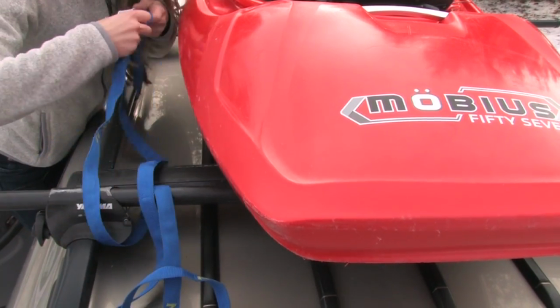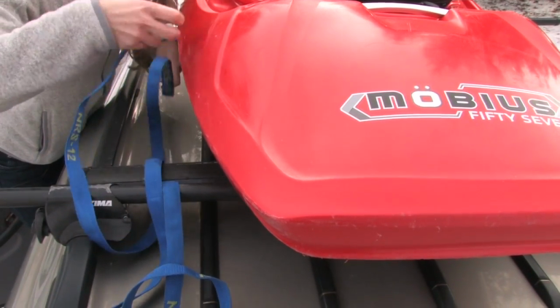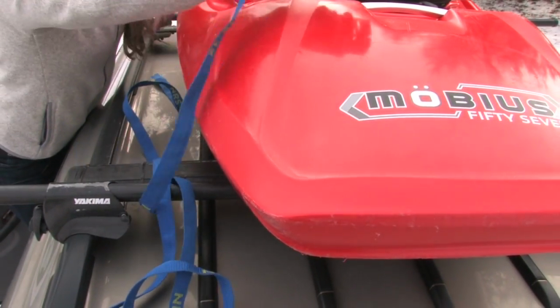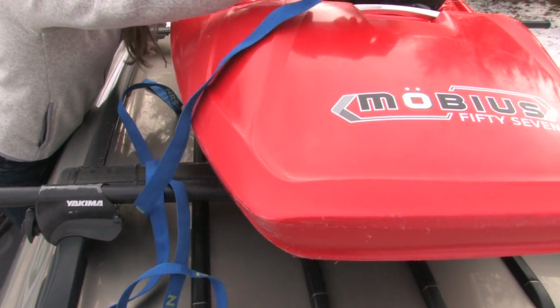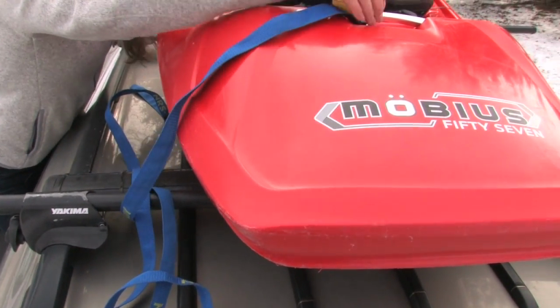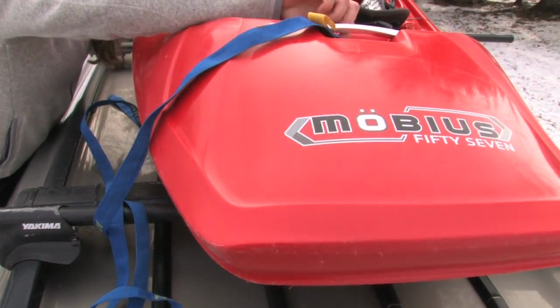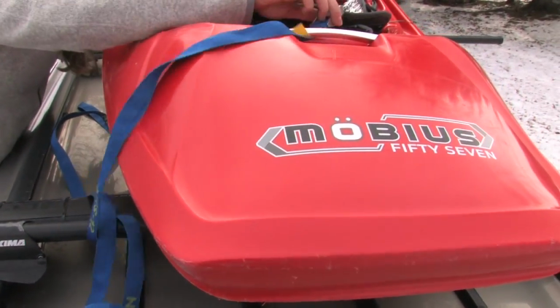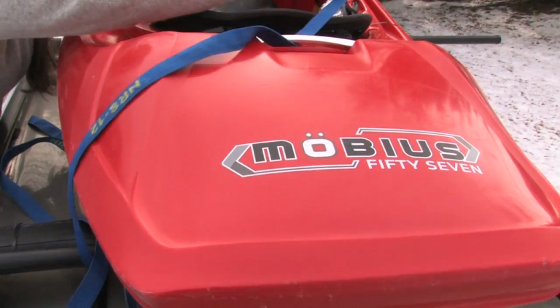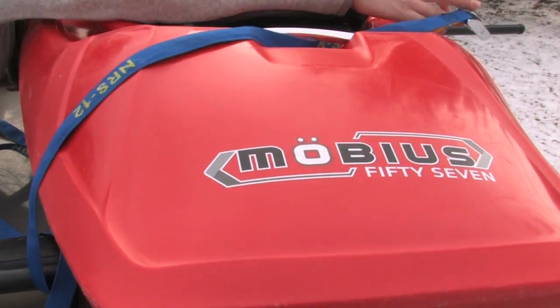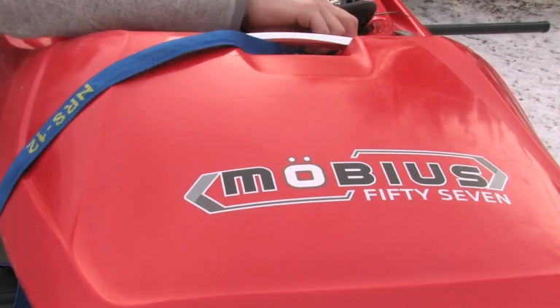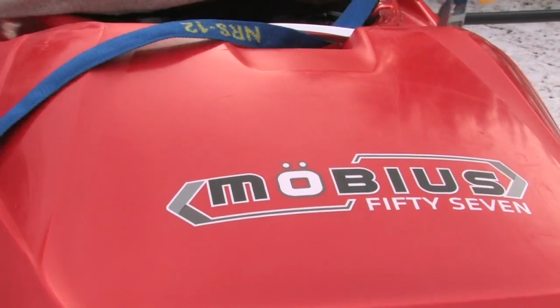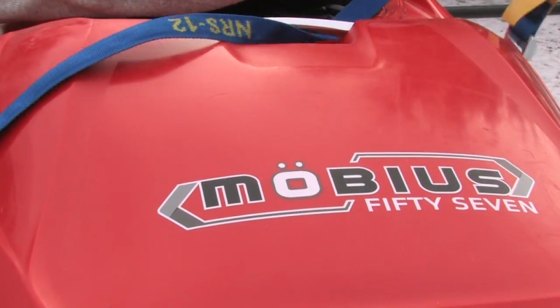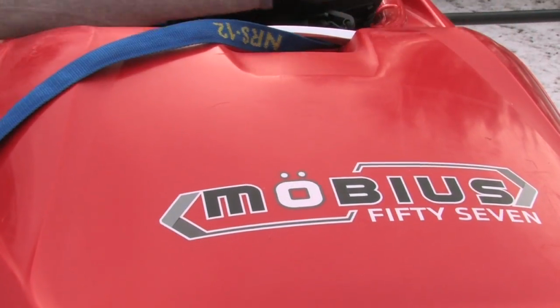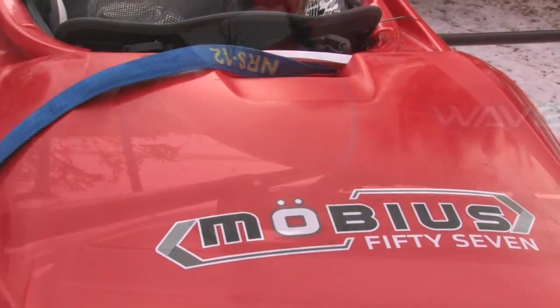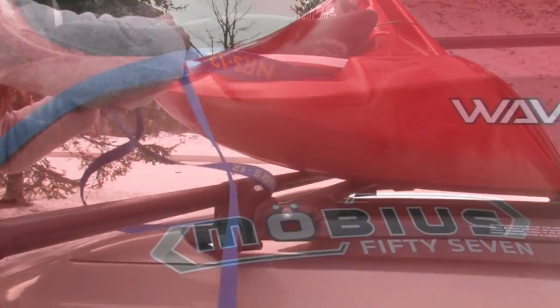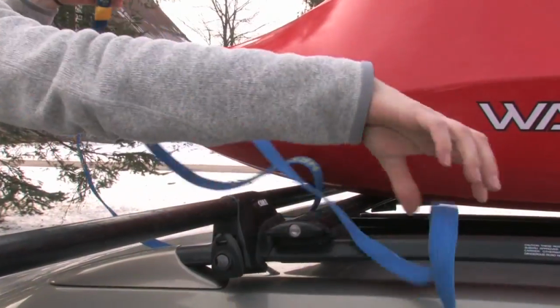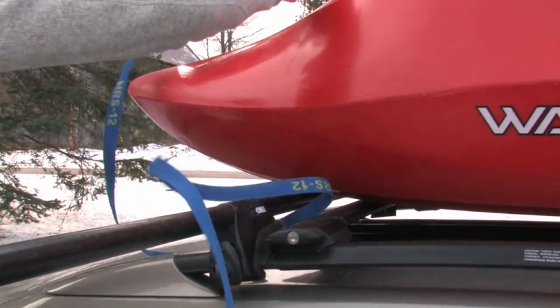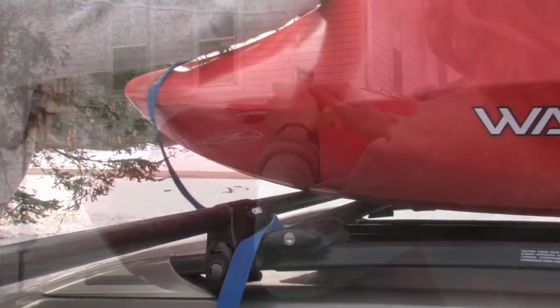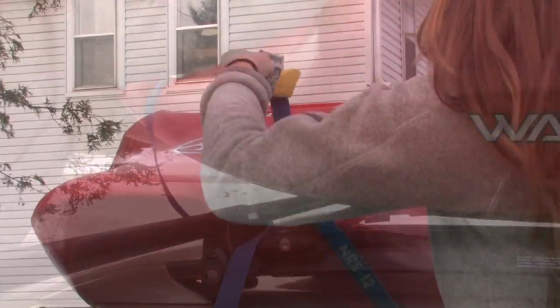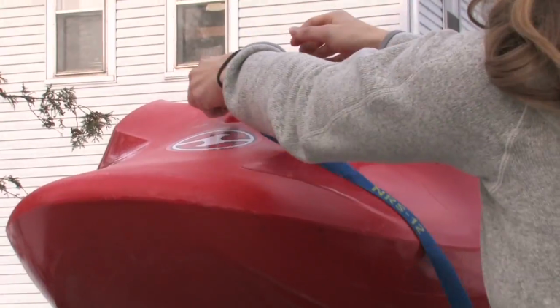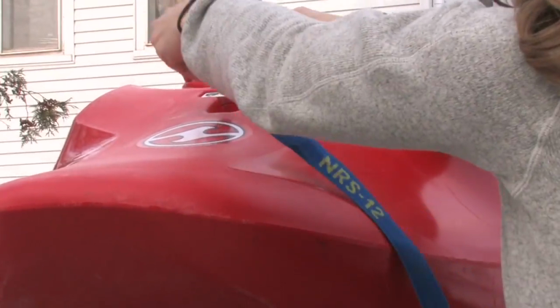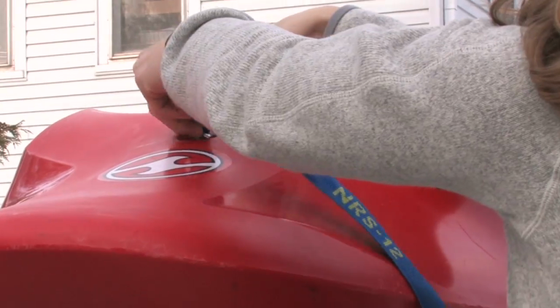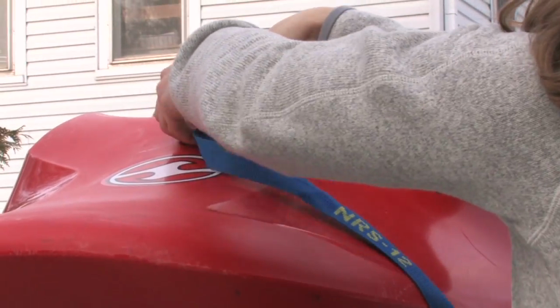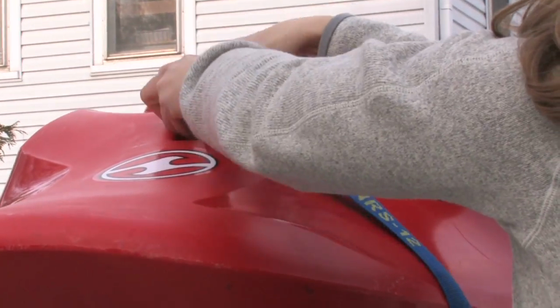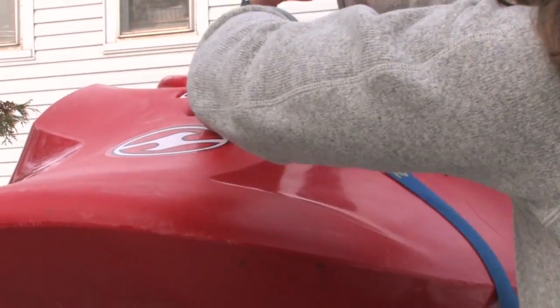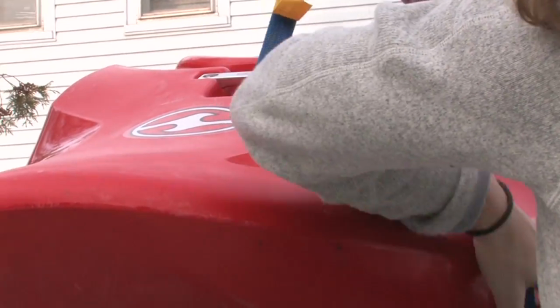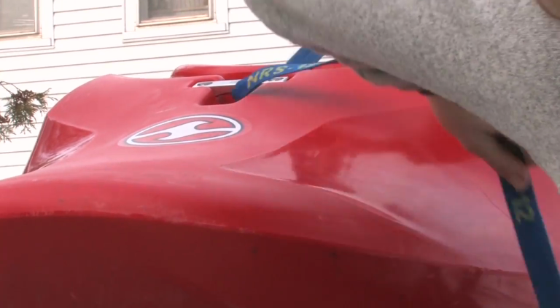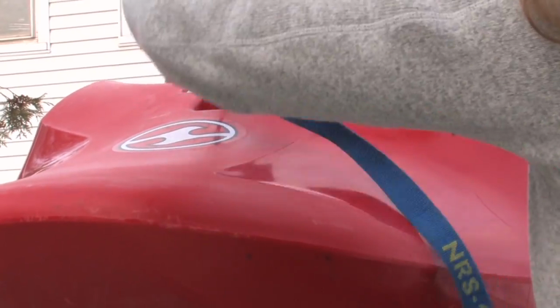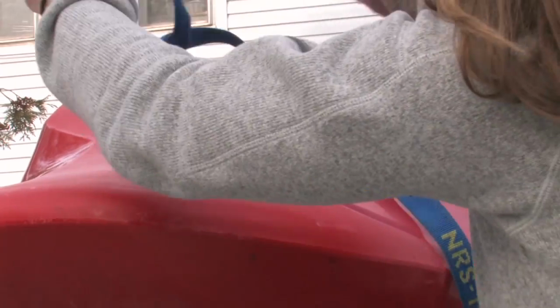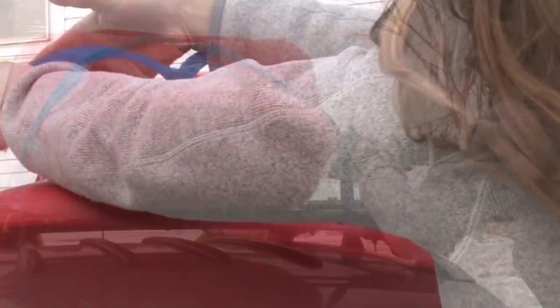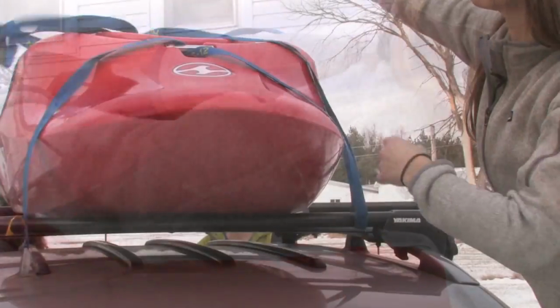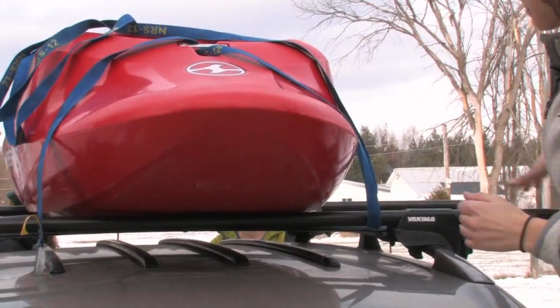Feed your cam strap under the roof rack on the side of the boat closest to the driver, looping the strap up and over to be secured above the passenger door. Tying it on the passenger side means if you need to pull over to make any adjustments to your straps, you can do so while standing on the side of the road furthest from oncoming traffic.